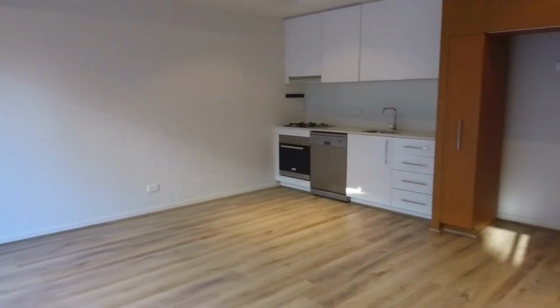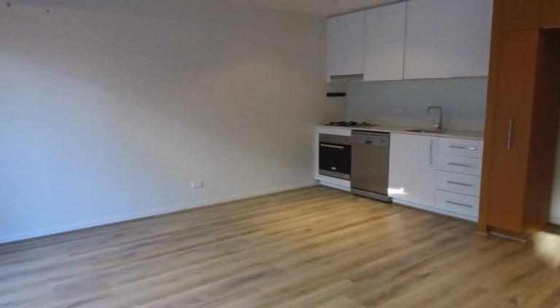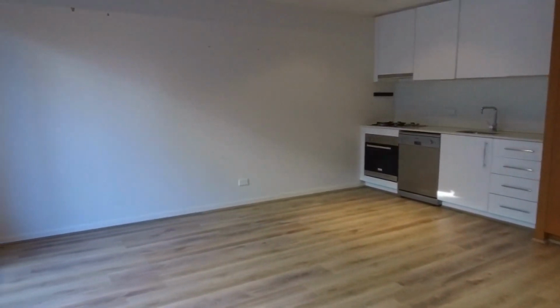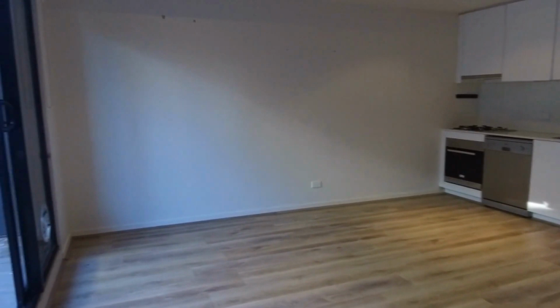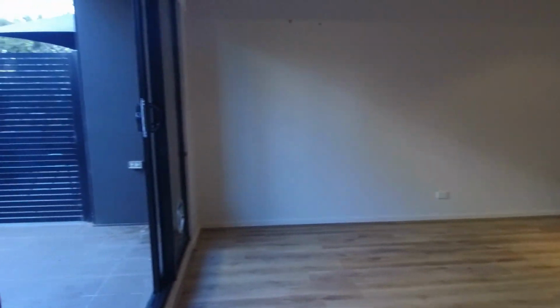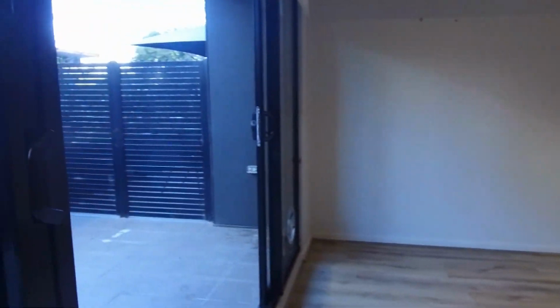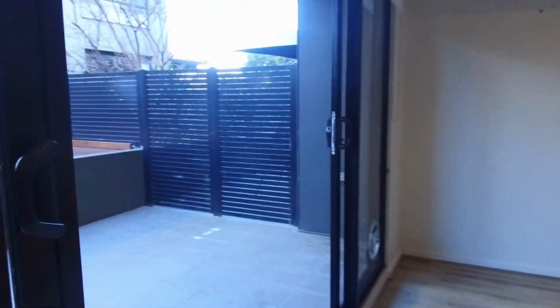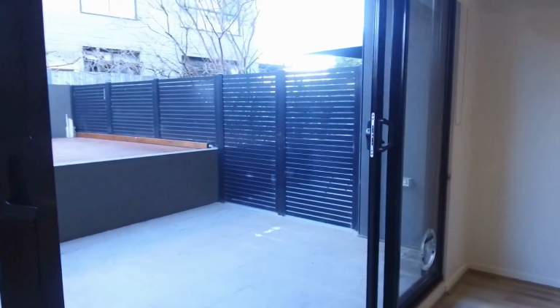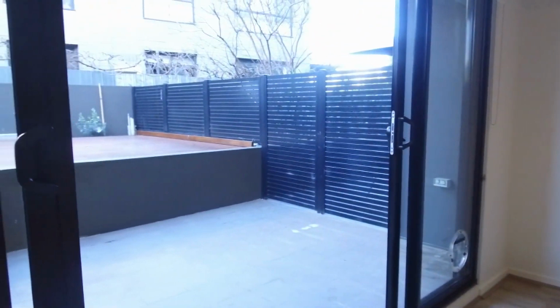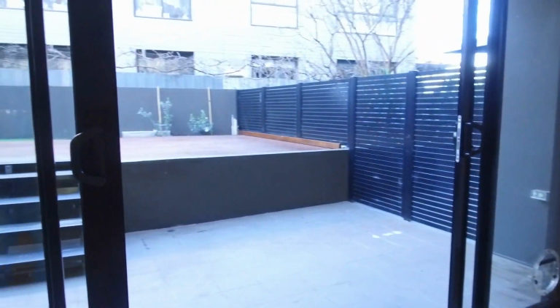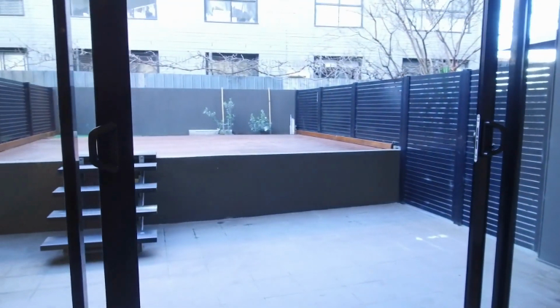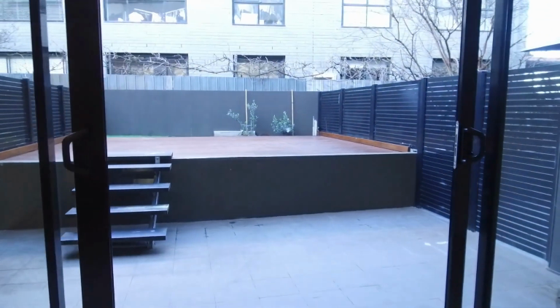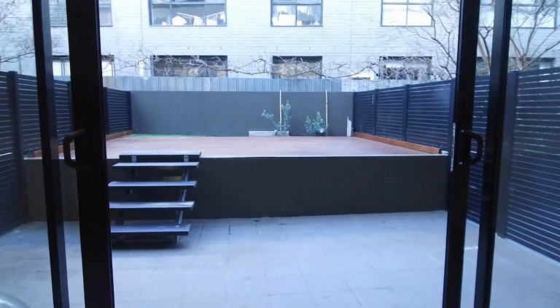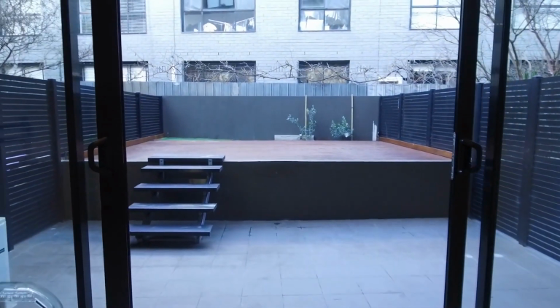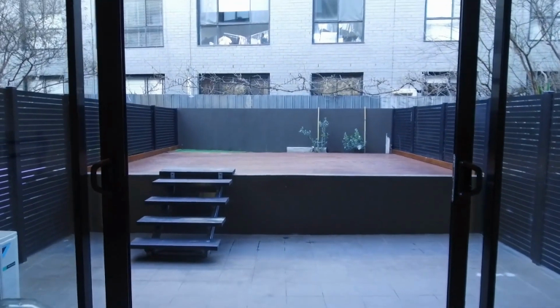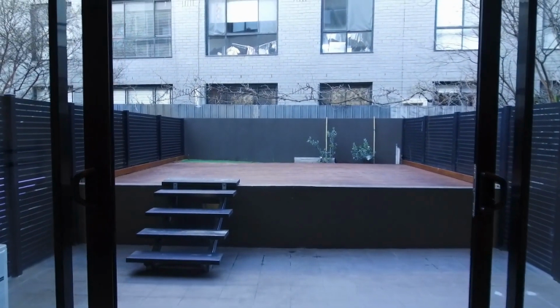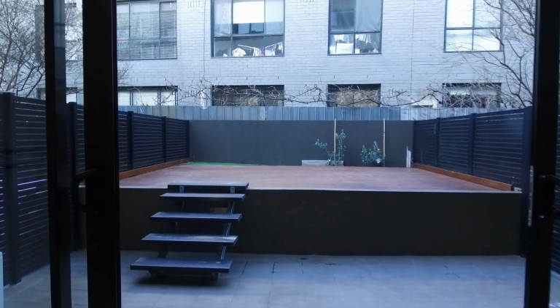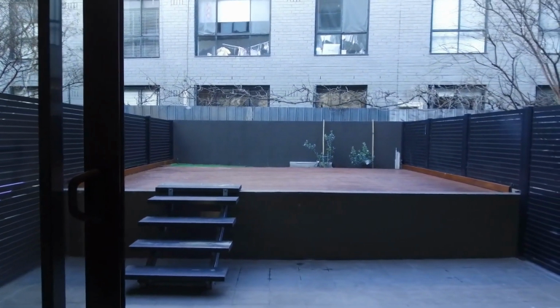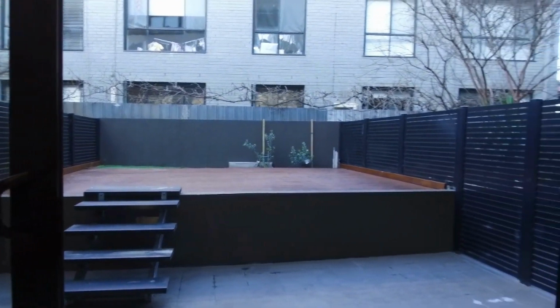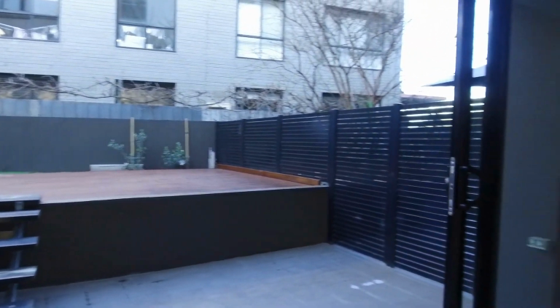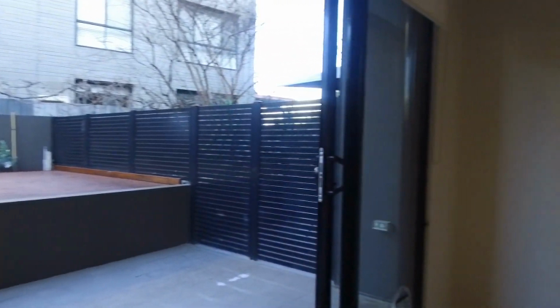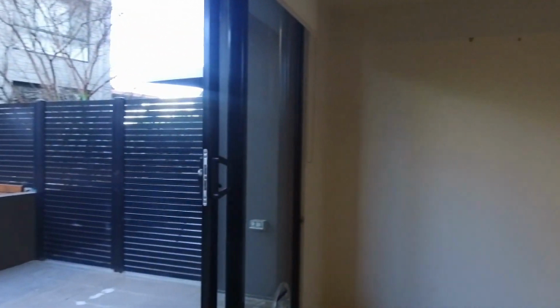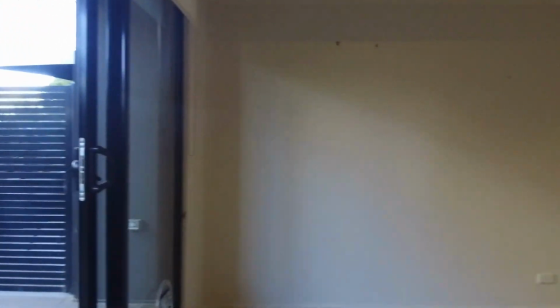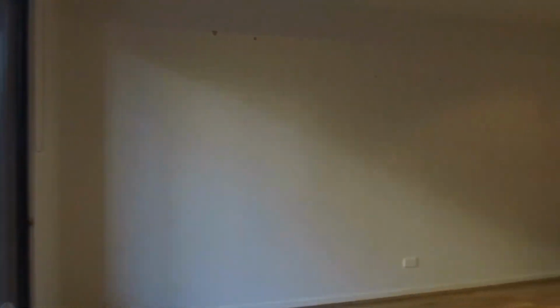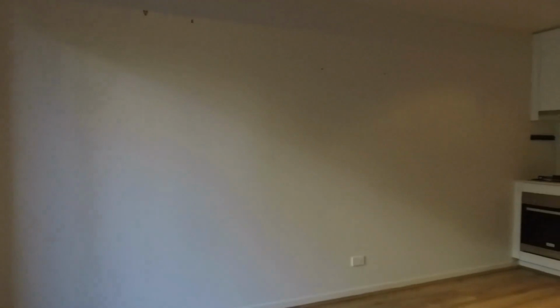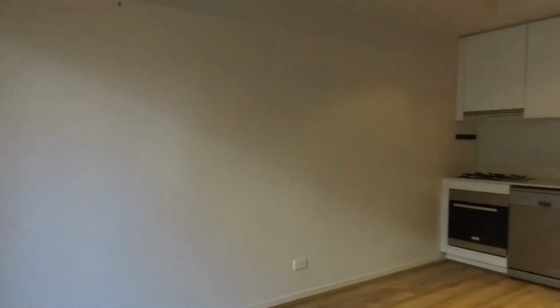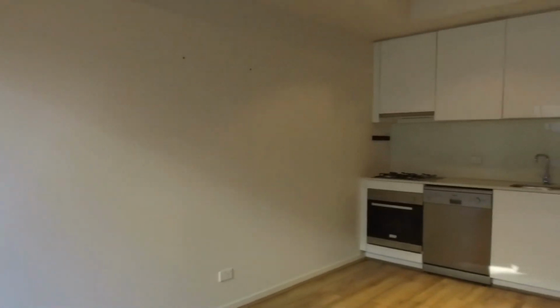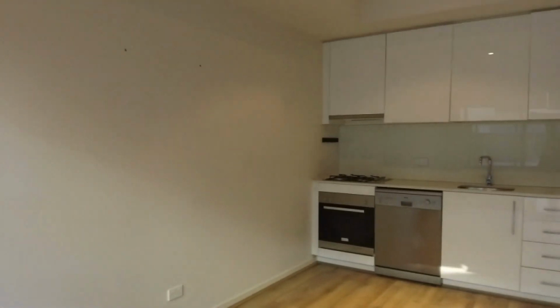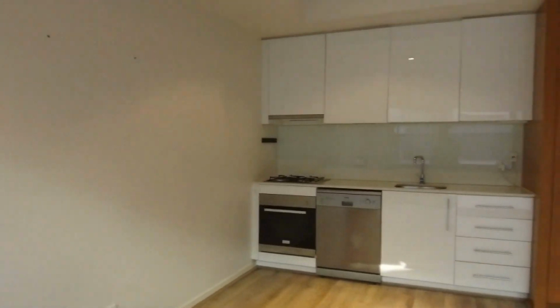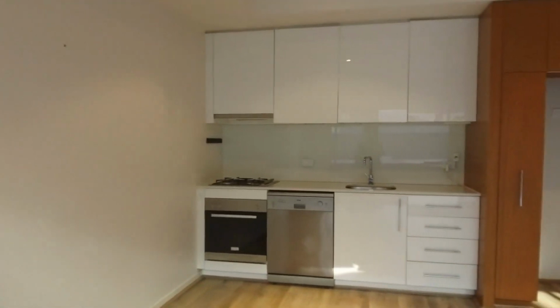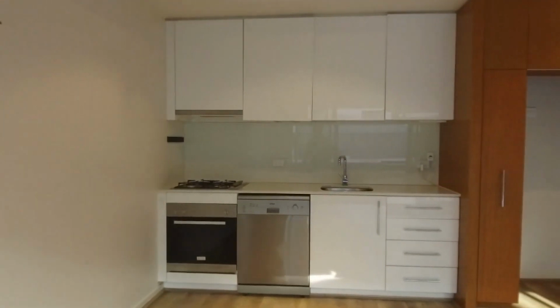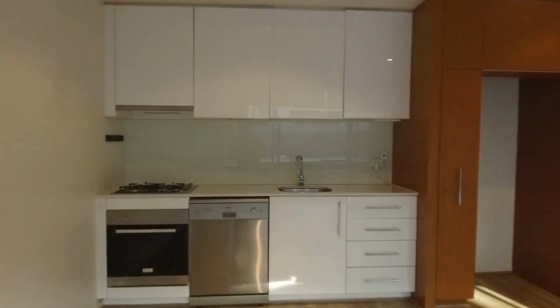Plenty of natural light flows throughout this property. The double sliding doors open up to the expansive courtyard, which is perfect for outdoor entertaining and can definitely facilitate a large outdoor setting.